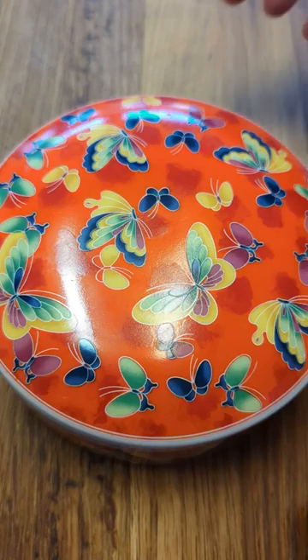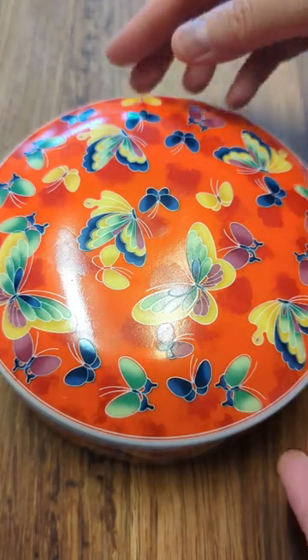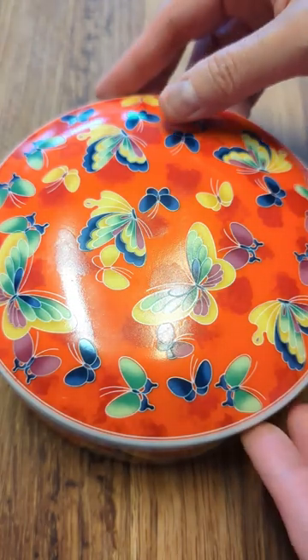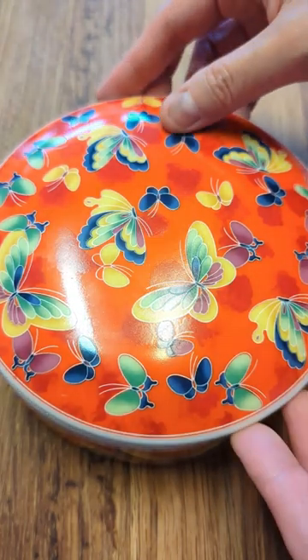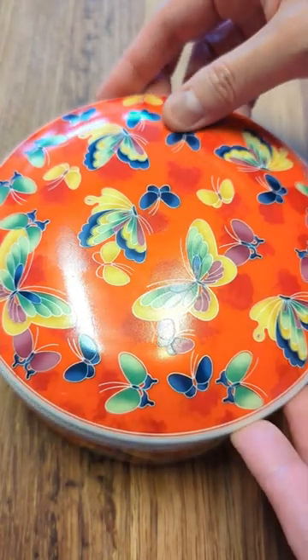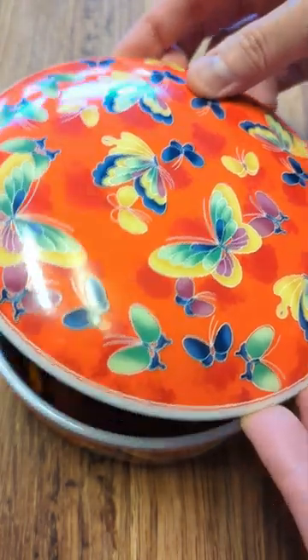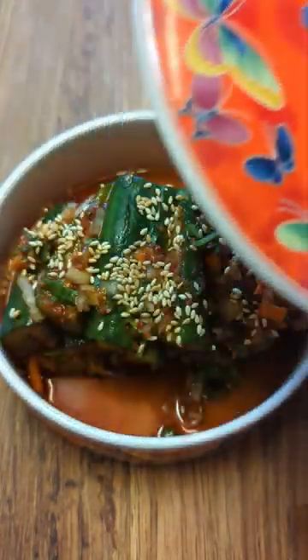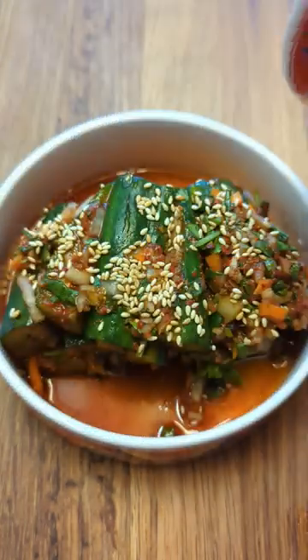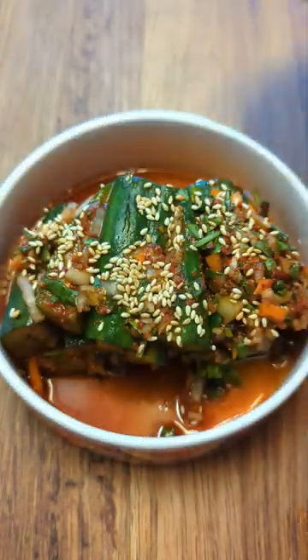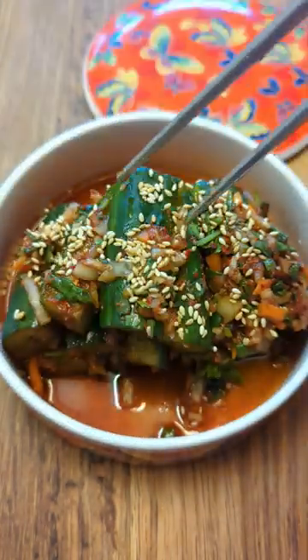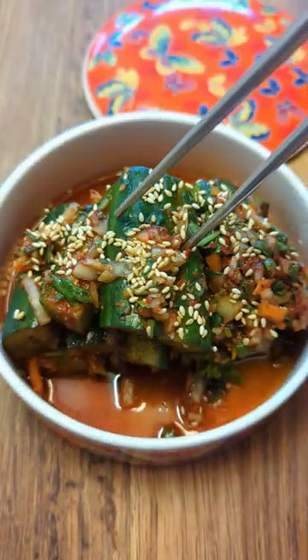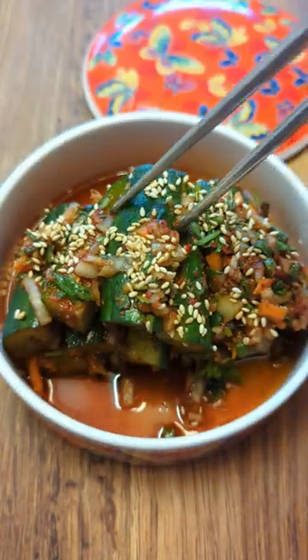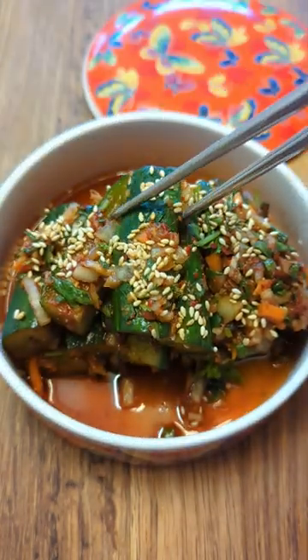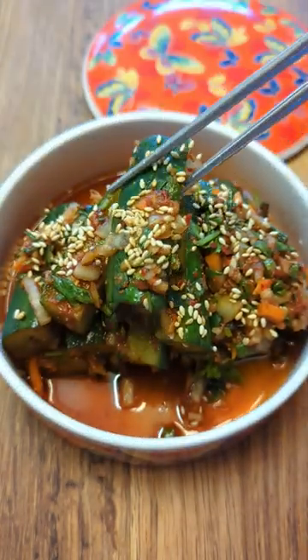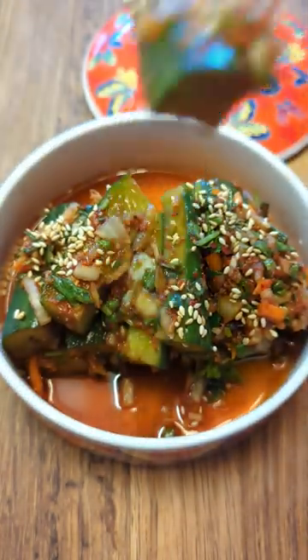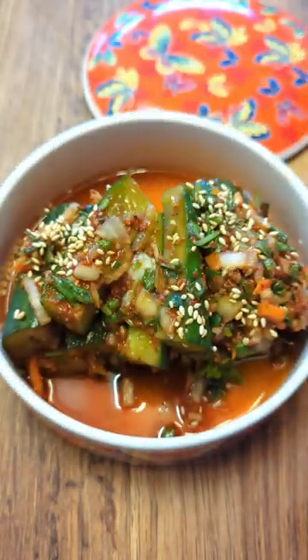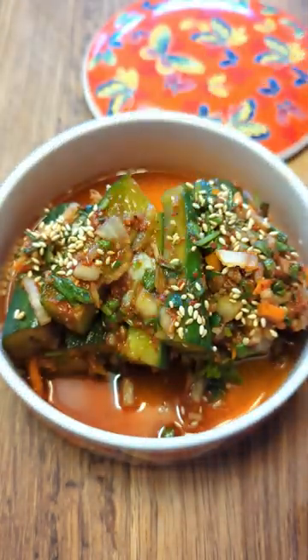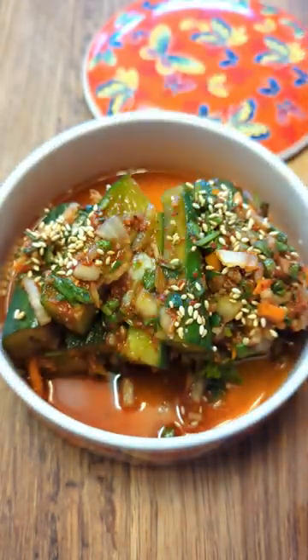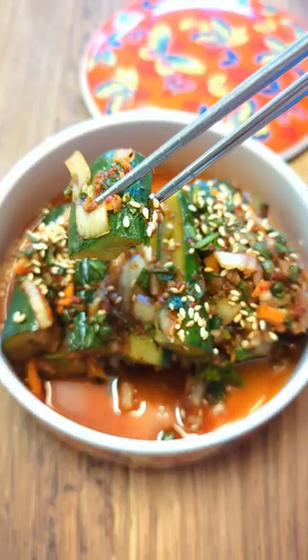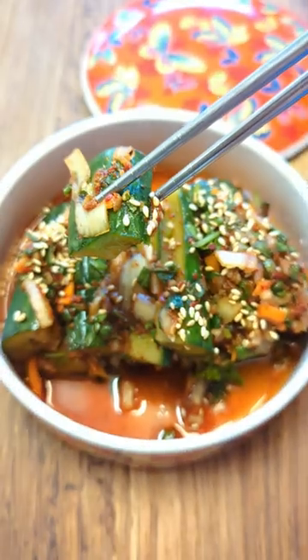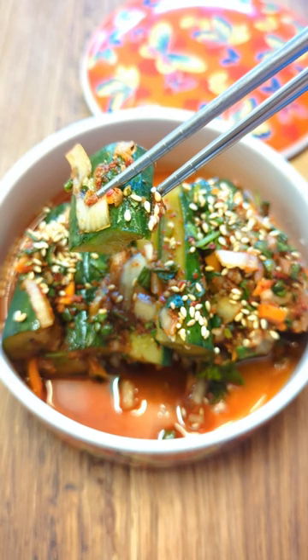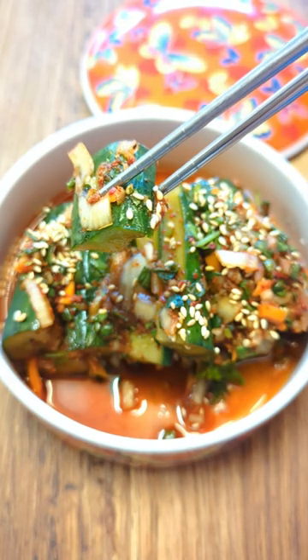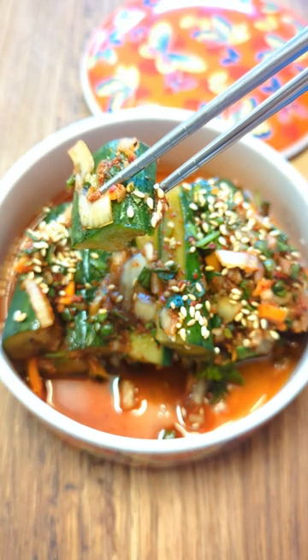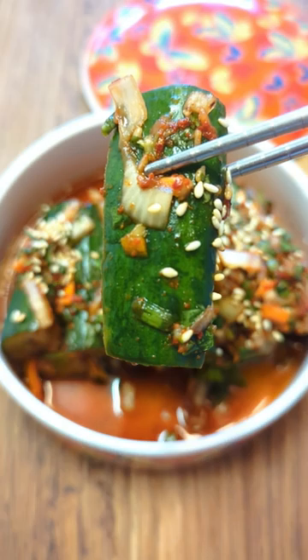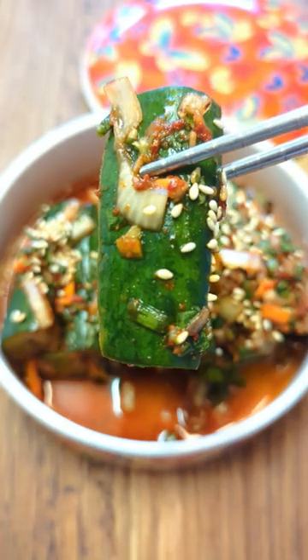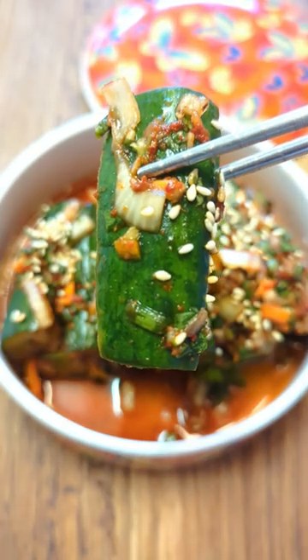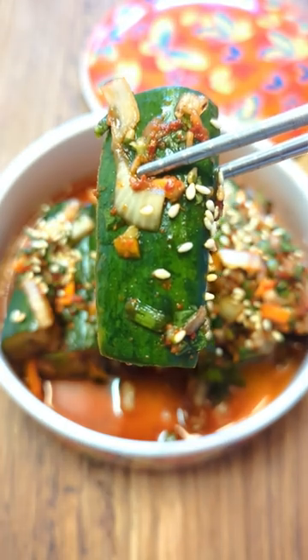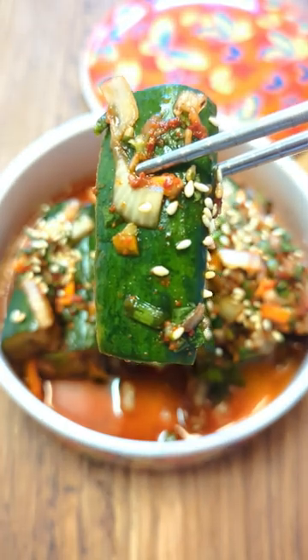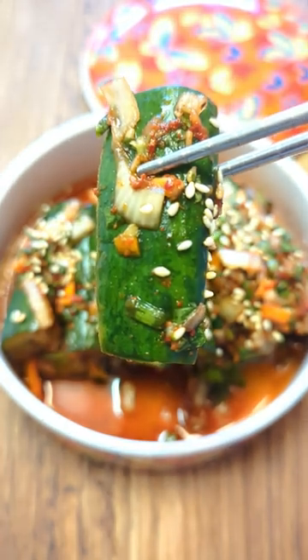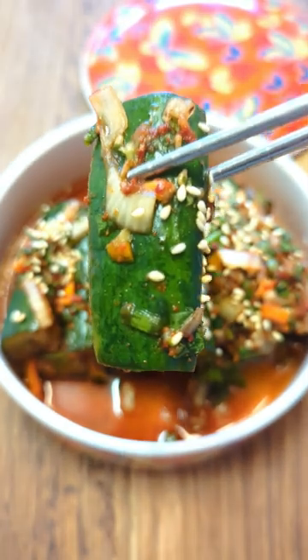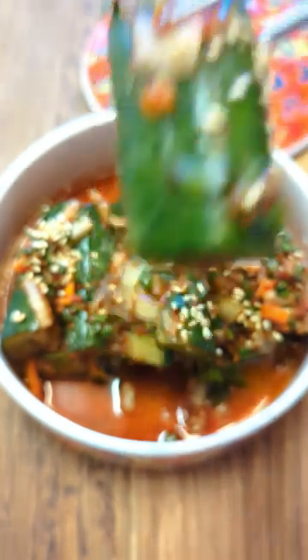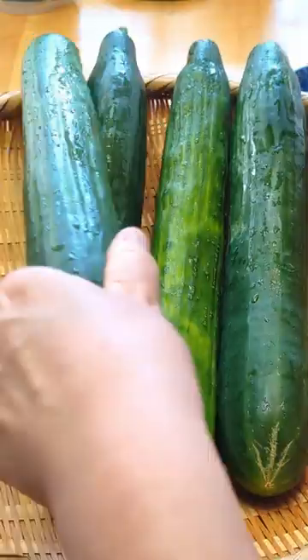This easy stuffed cucumber kimchi is a summer favorite you must try. It is crisp, crunchy, and deliciously refreshing. Let's make it.